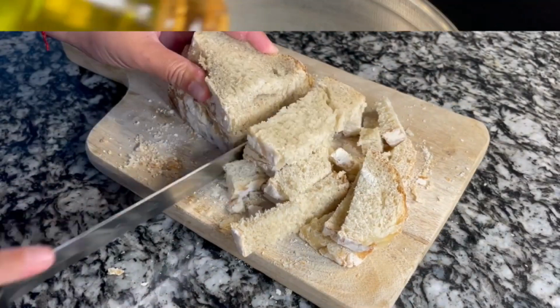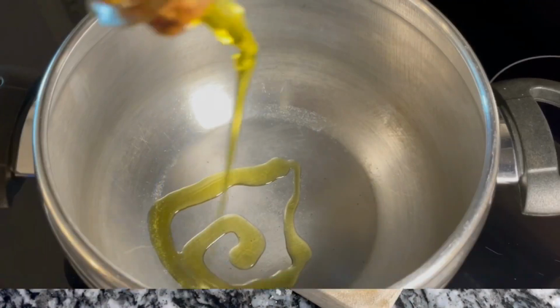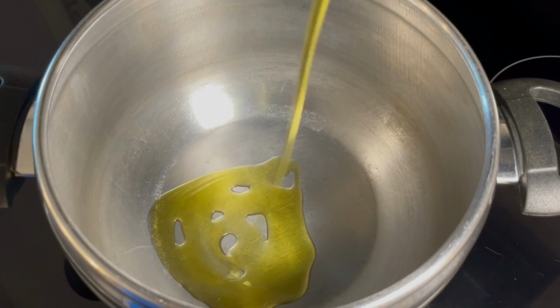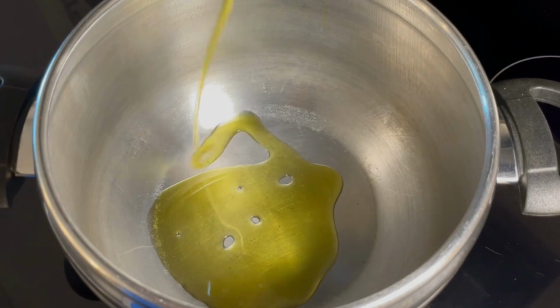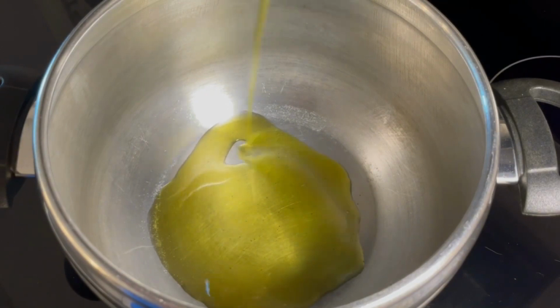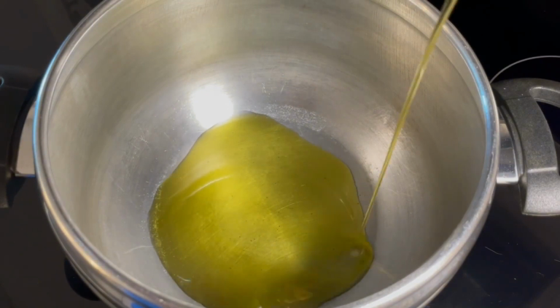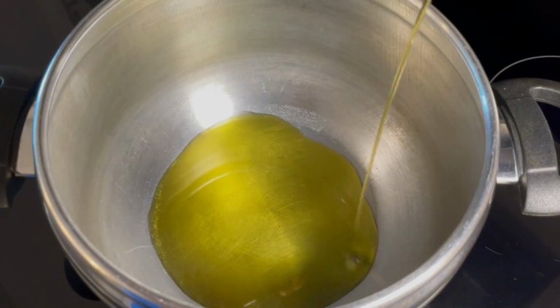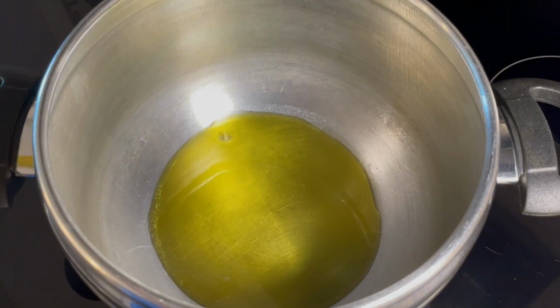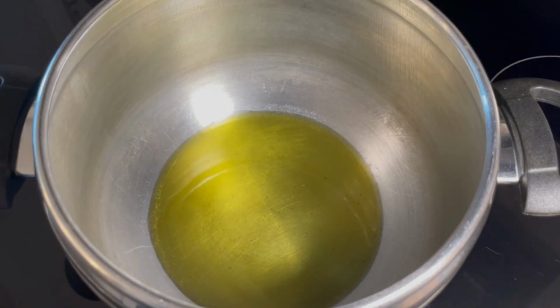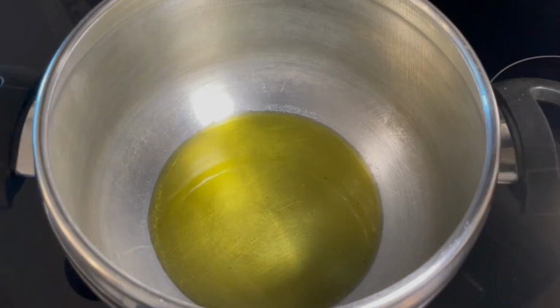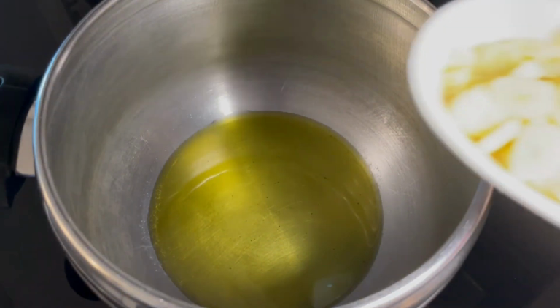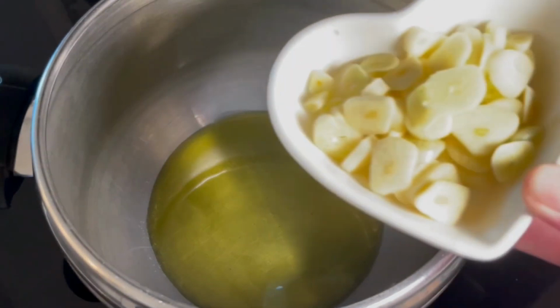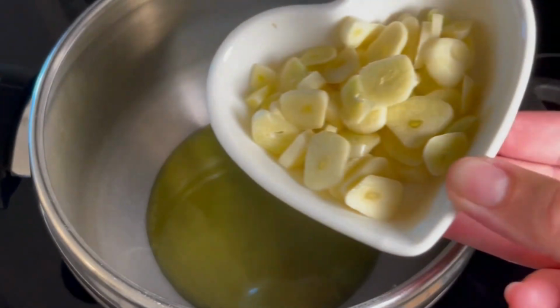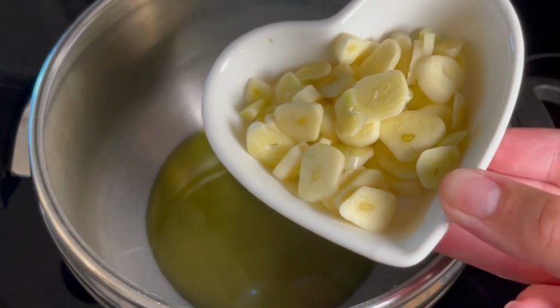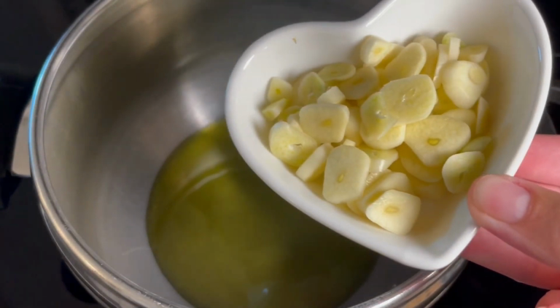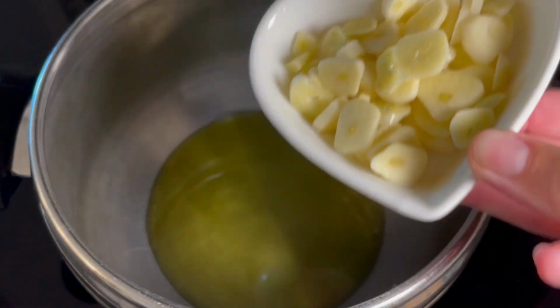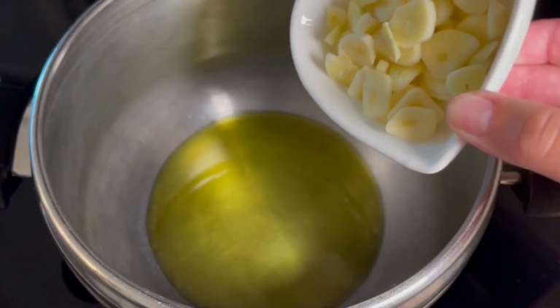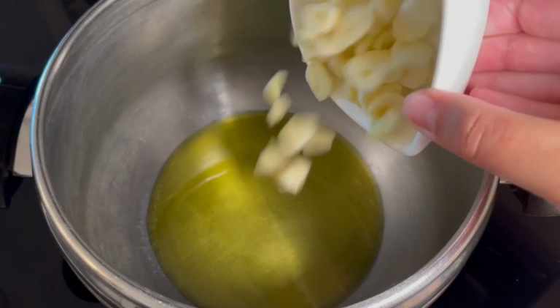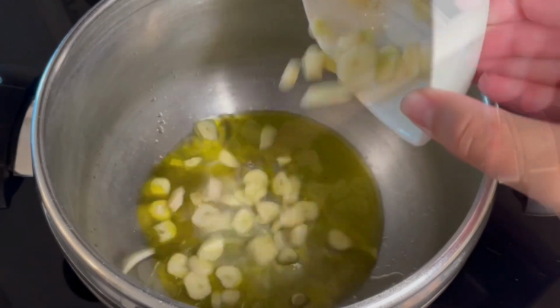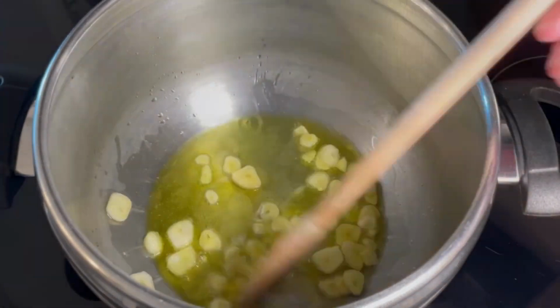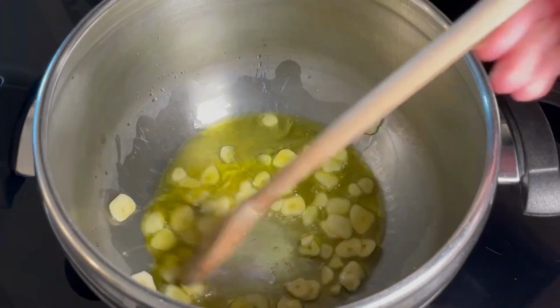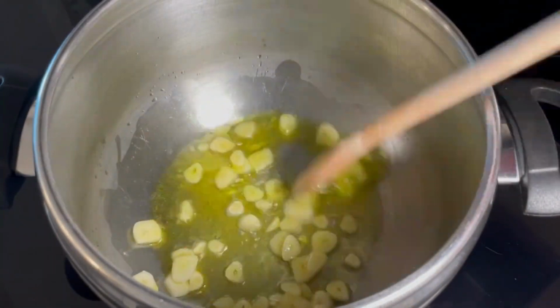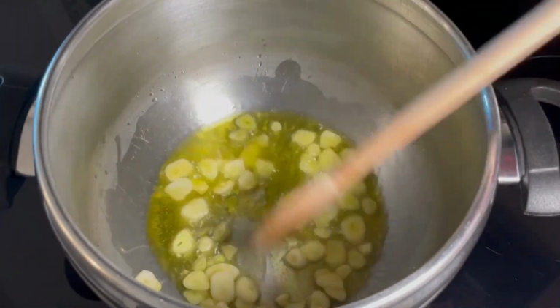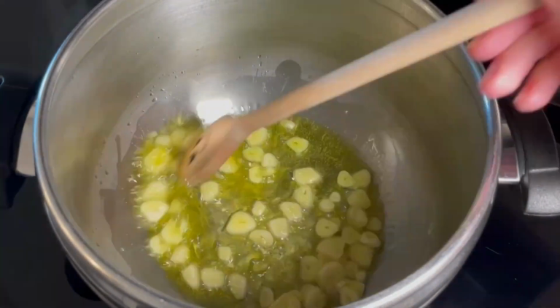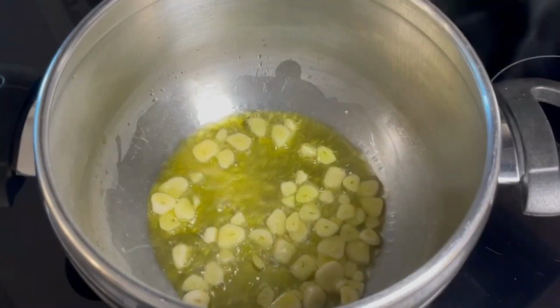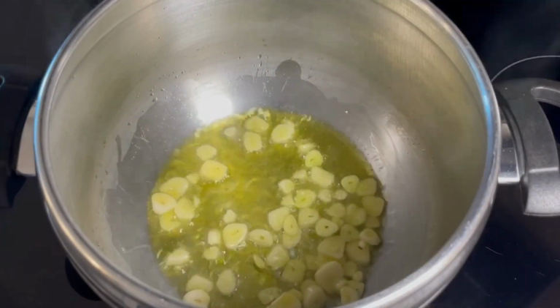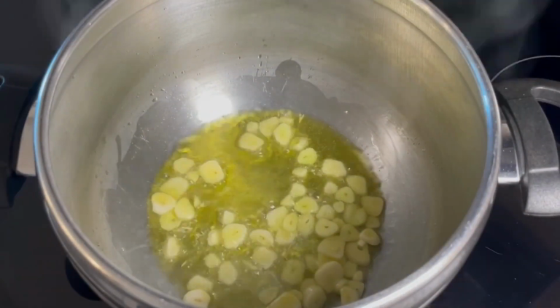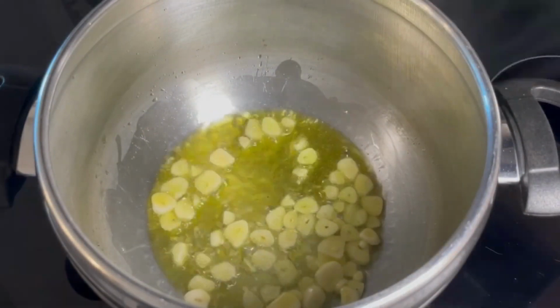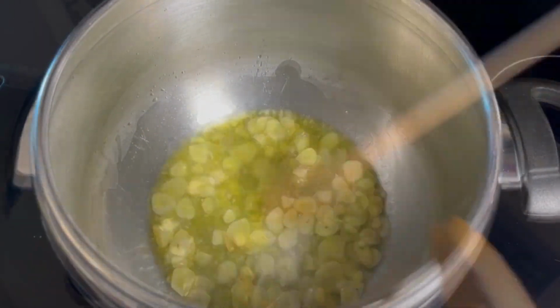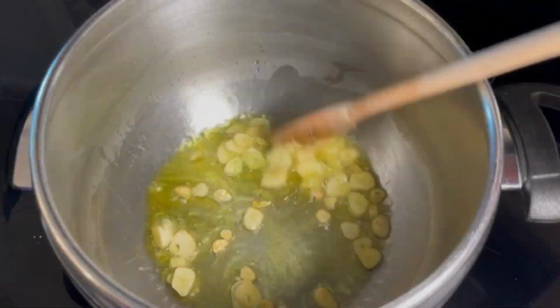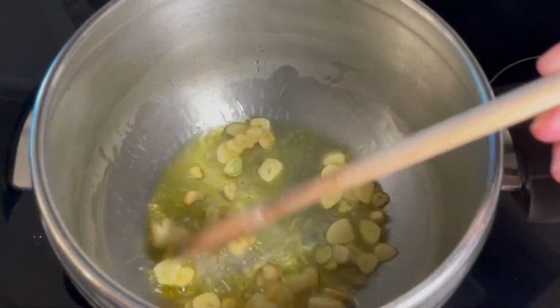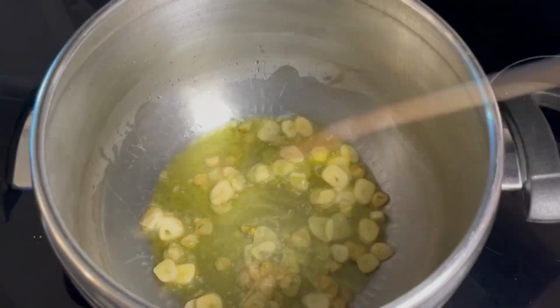In a large pot we are going to add olive oil — be generous — heat it on high heat, and then we add the garlic, previously peeled and laminated. Then we are going to brown the garlic.